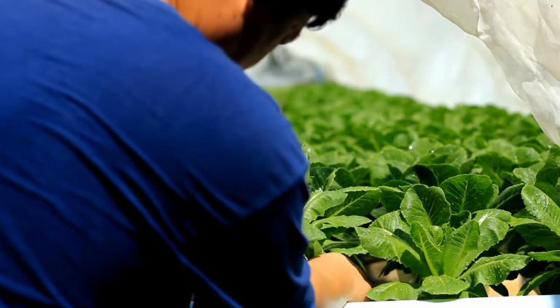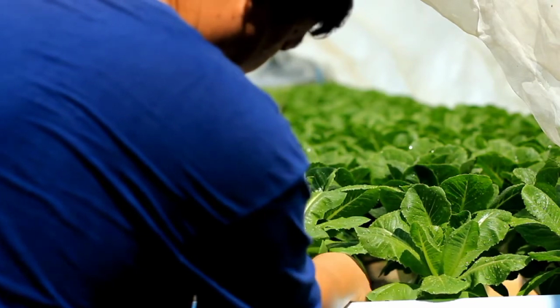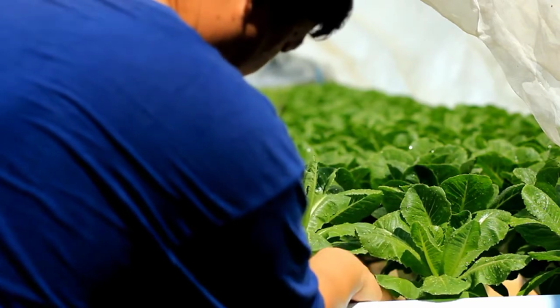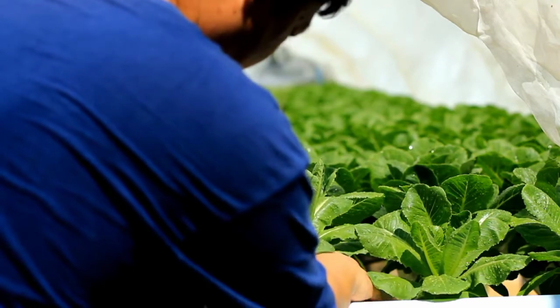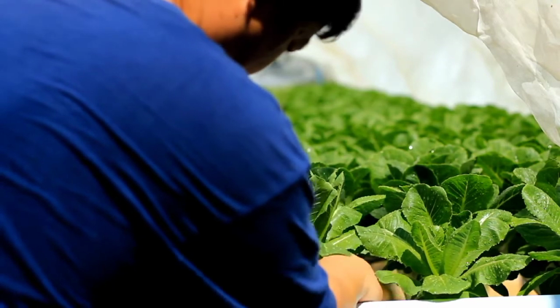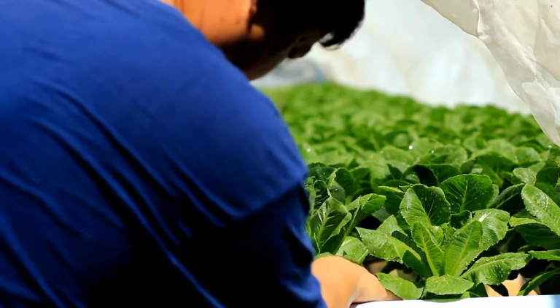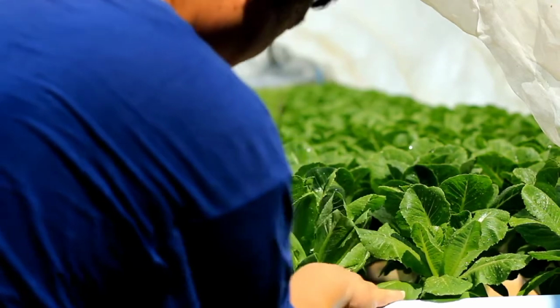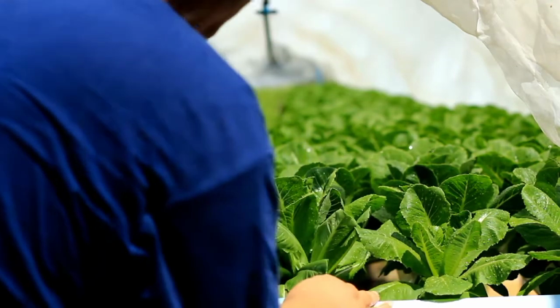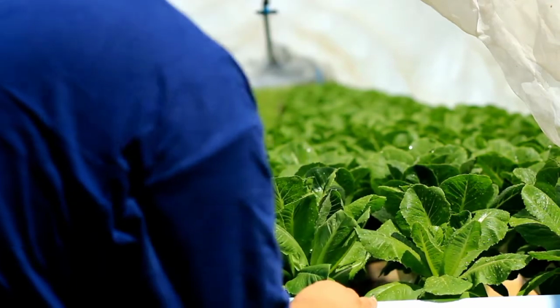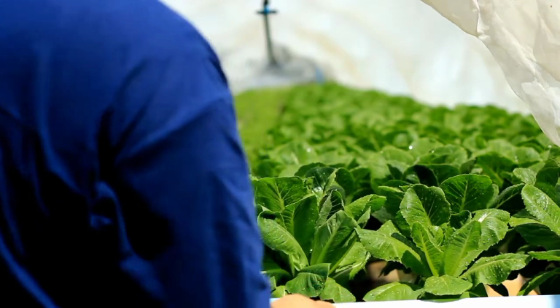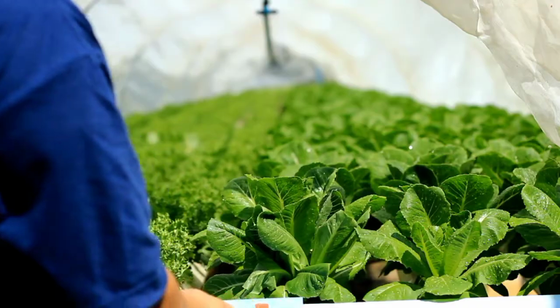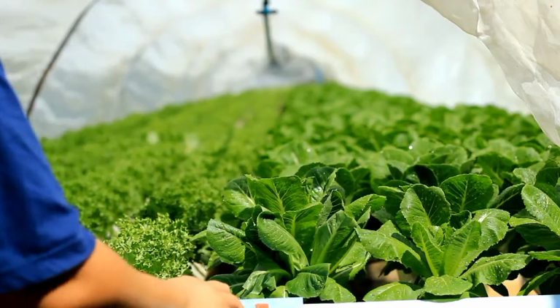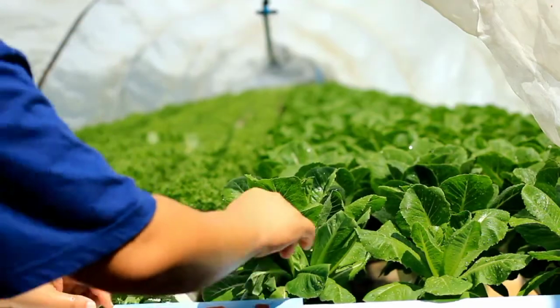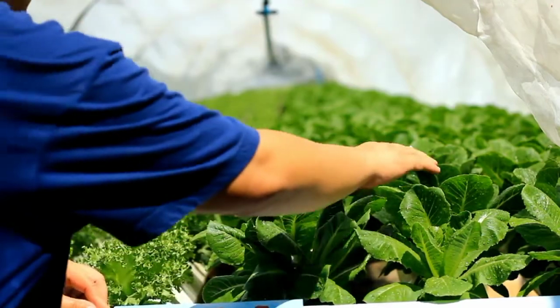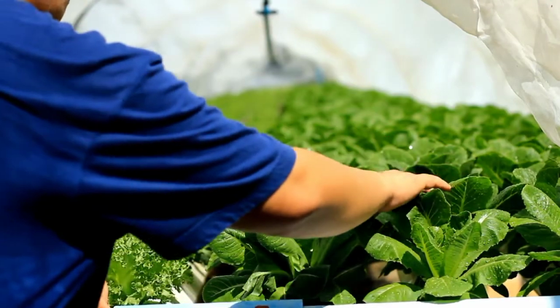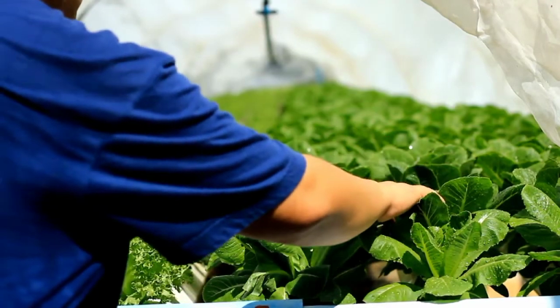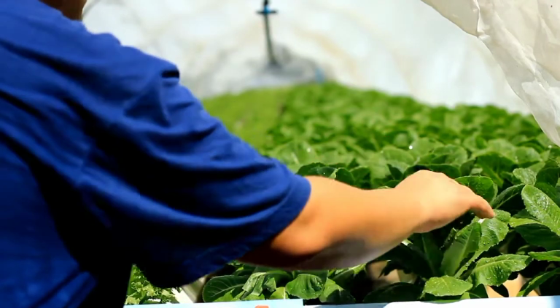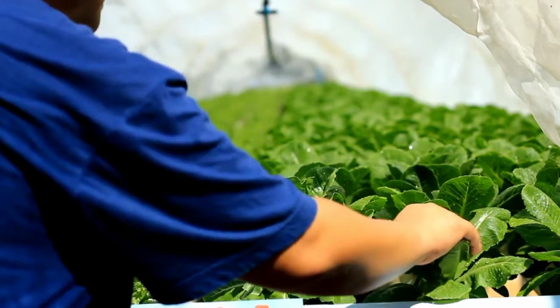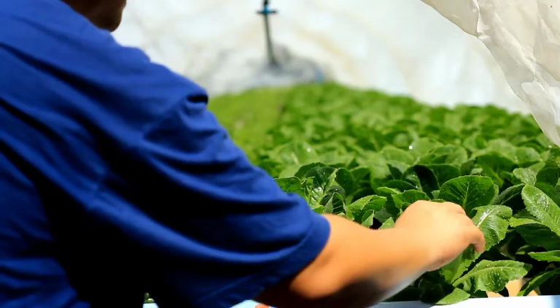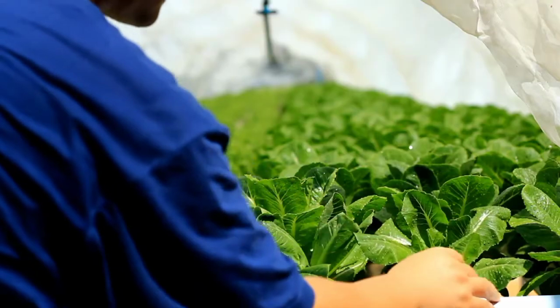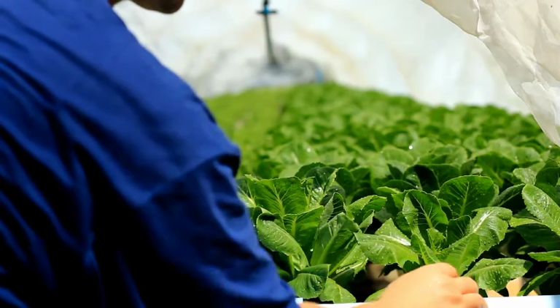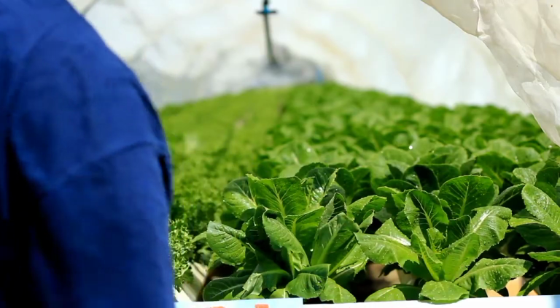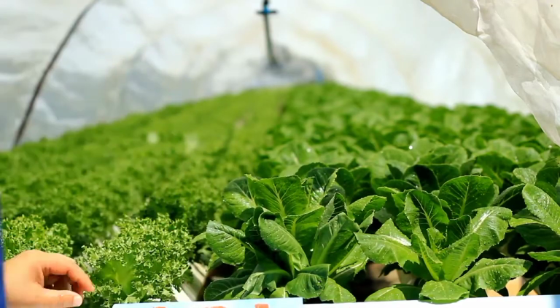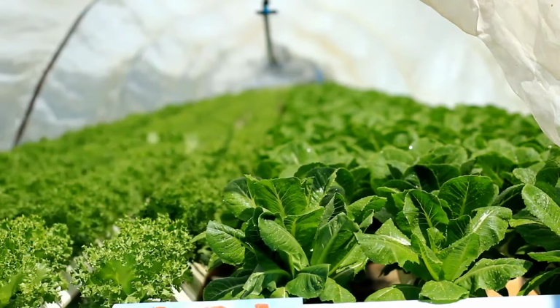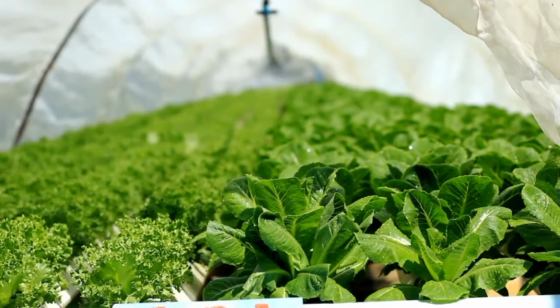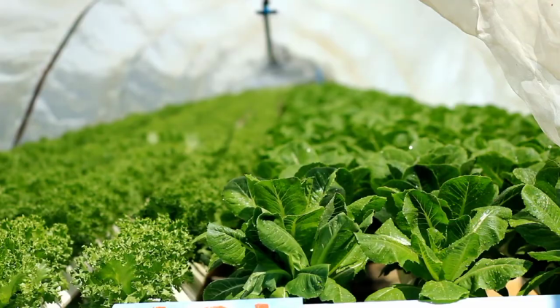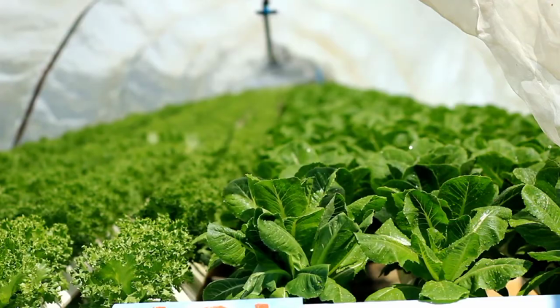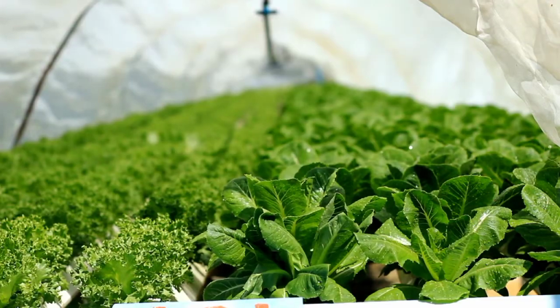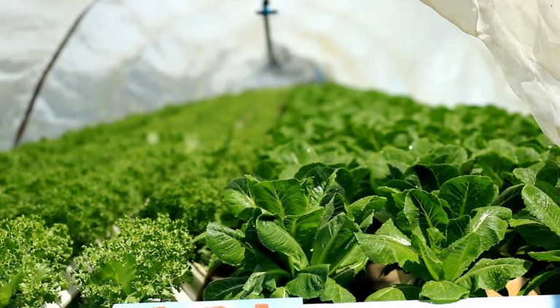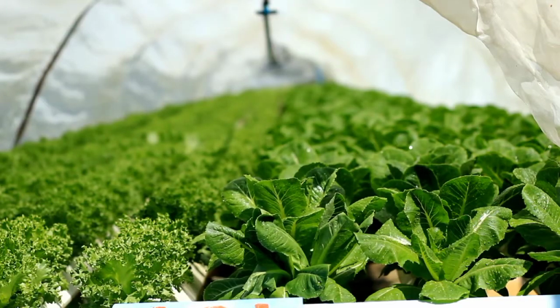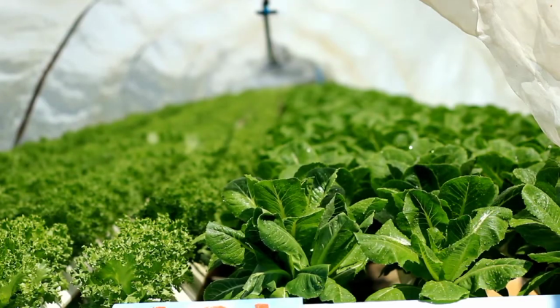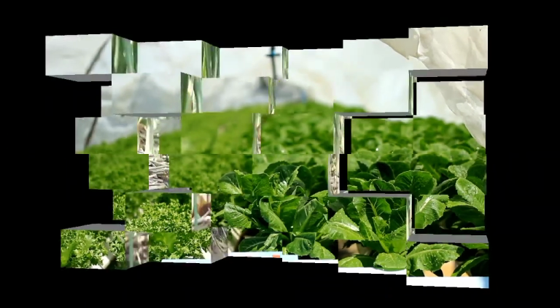Hydroponics is not immune to potential failures. Power outages, equipment malfunctions, or disruptions in water circulation can impact plant health and yield. It's a reminder that even advanced methods have their vulnerabilities.